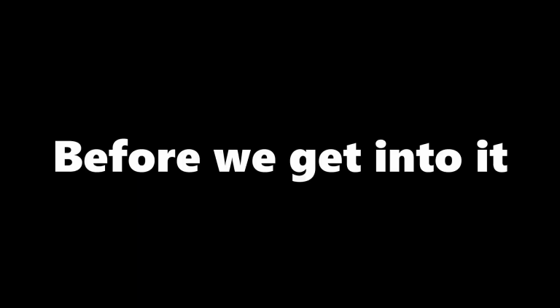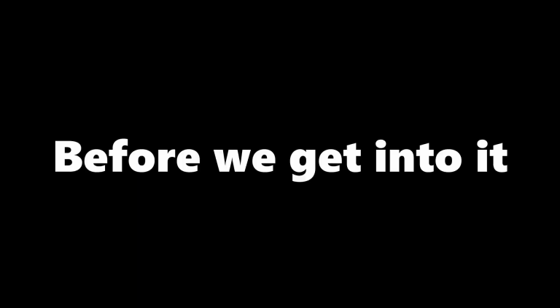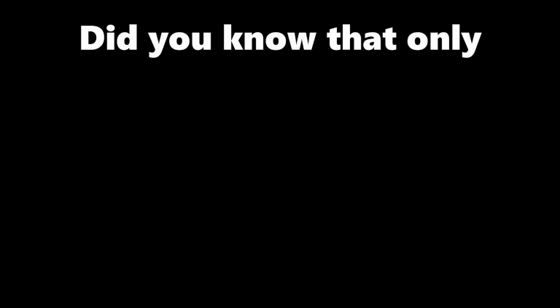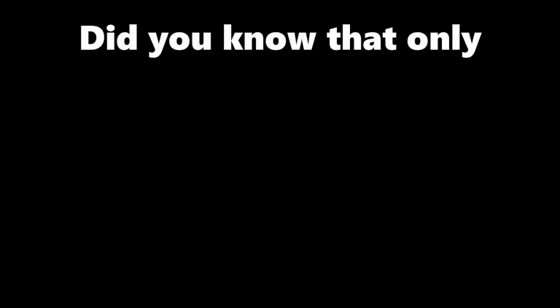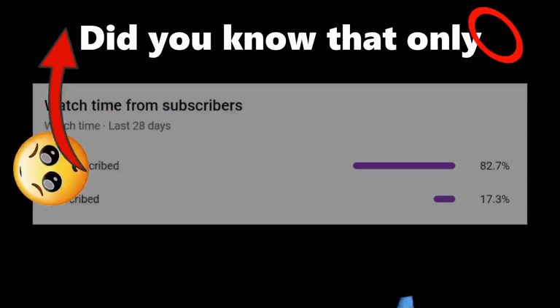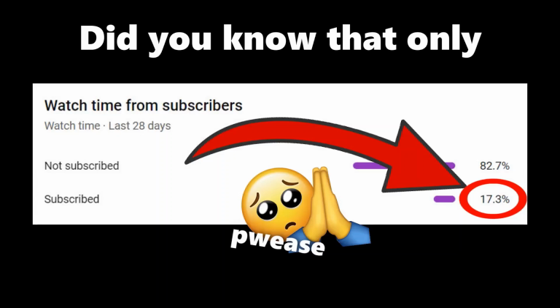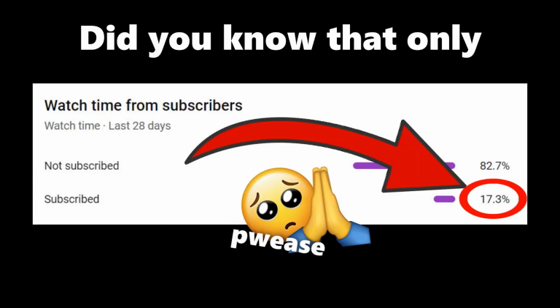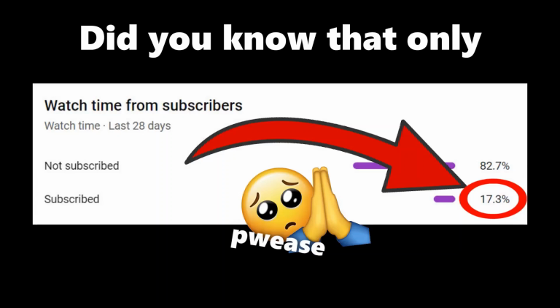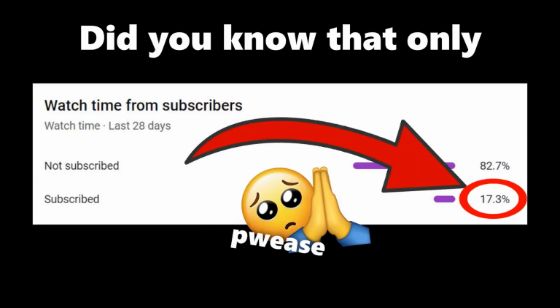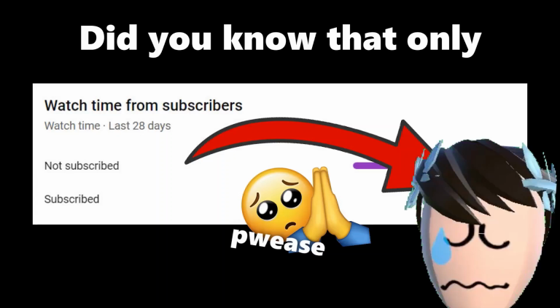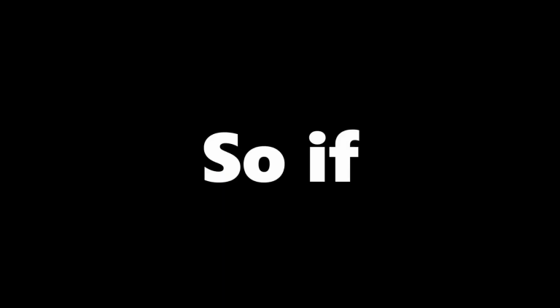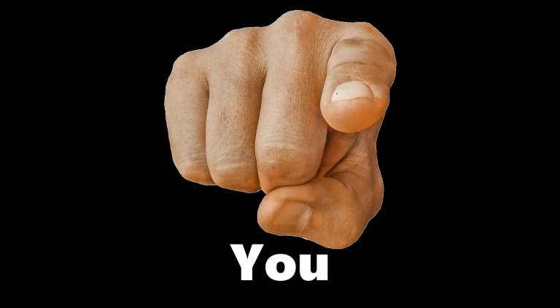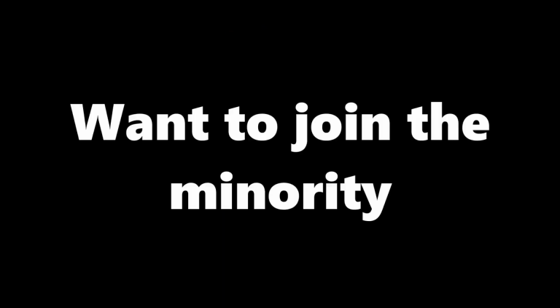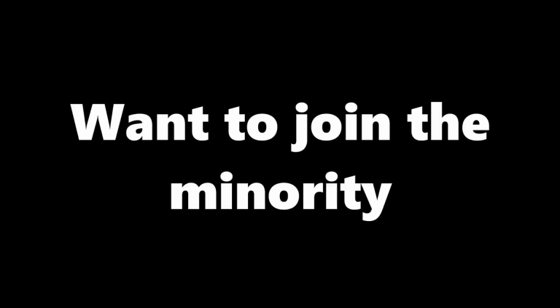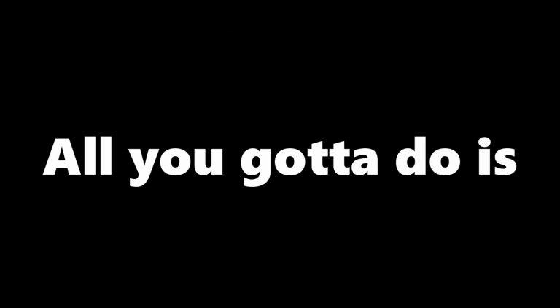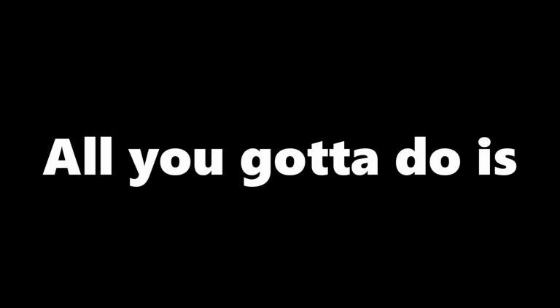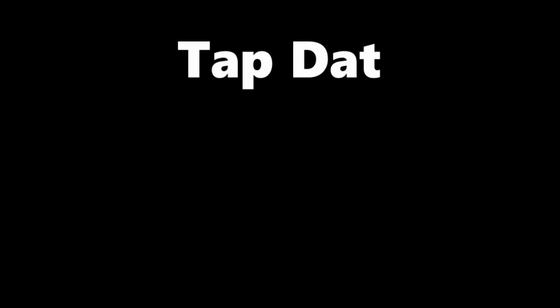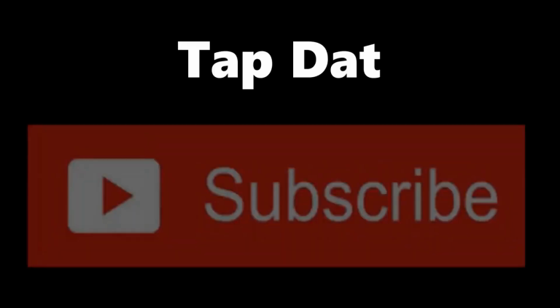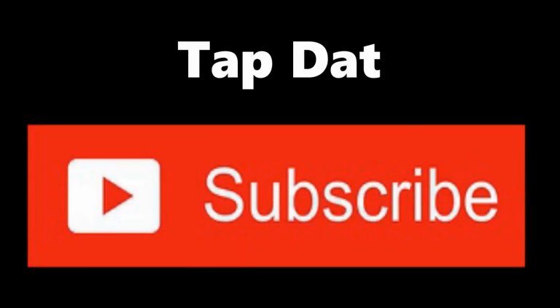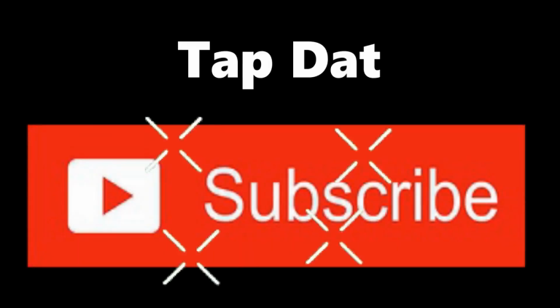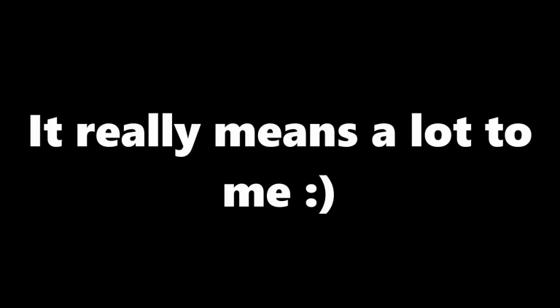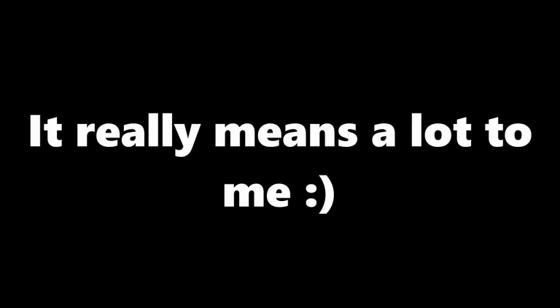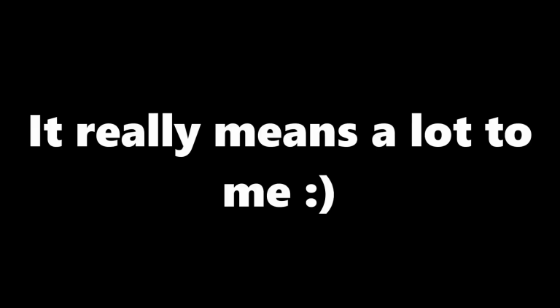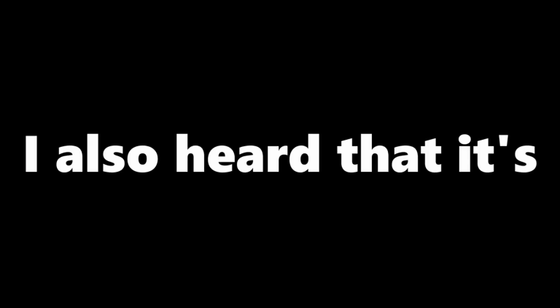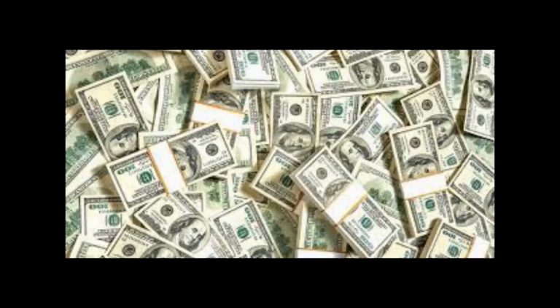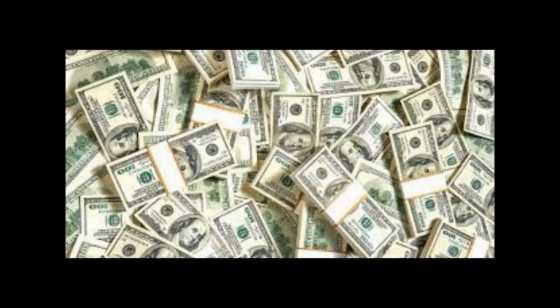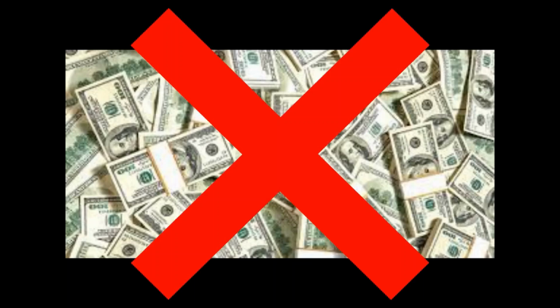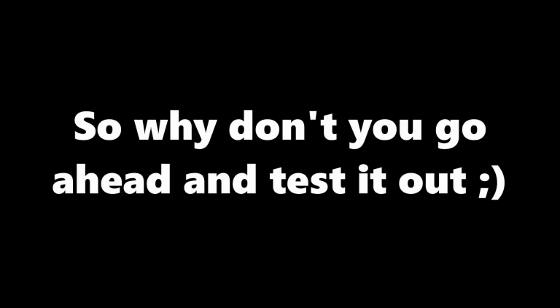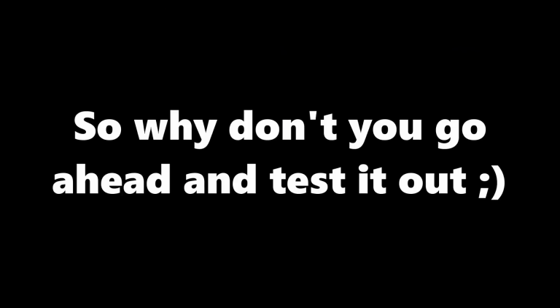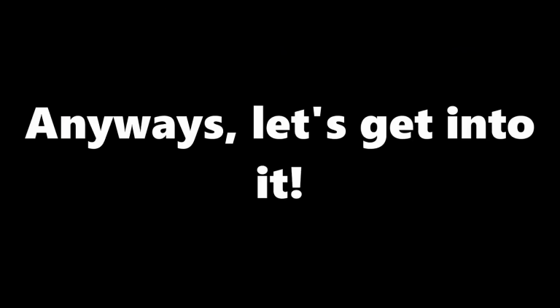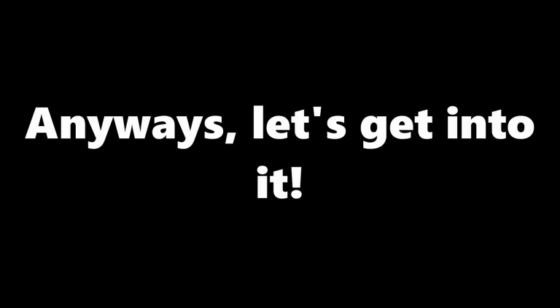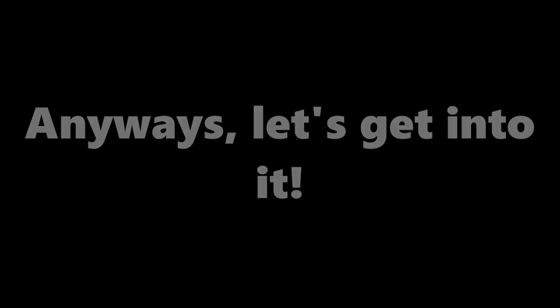Before we get into it, did you know that only 17% of you guys are subscribed? So if you want to join the minority, all you gotta do is tap that big red button down there. It really means a lot to me. I also heard that it's completely free, so why don't you go ahead and test it out. Anyways, let's get into it.